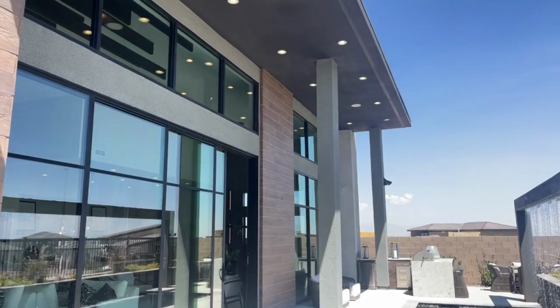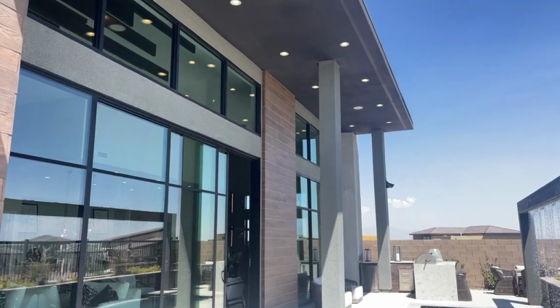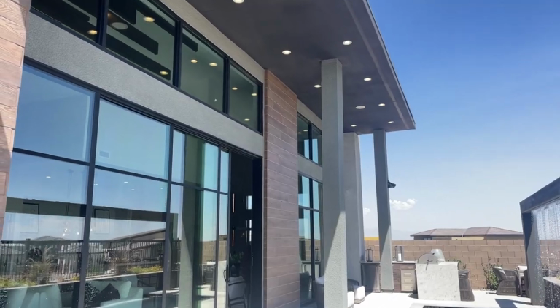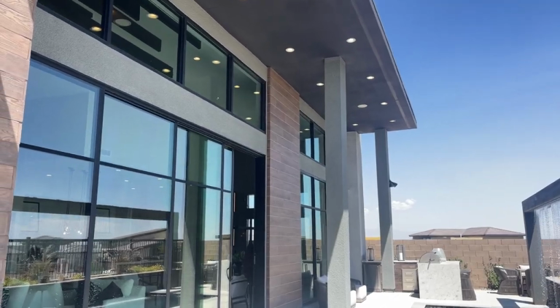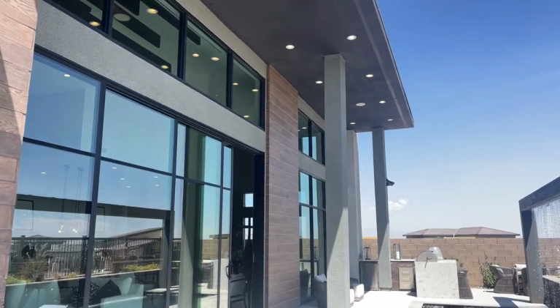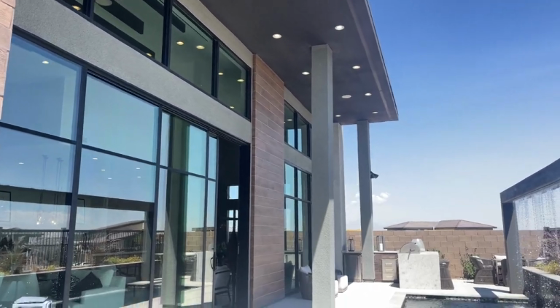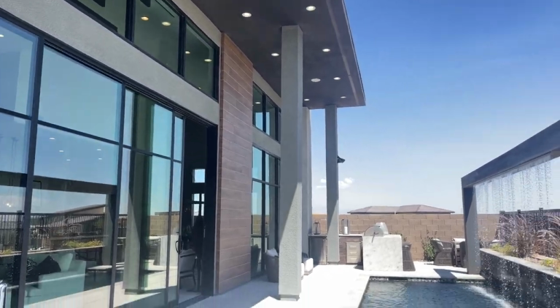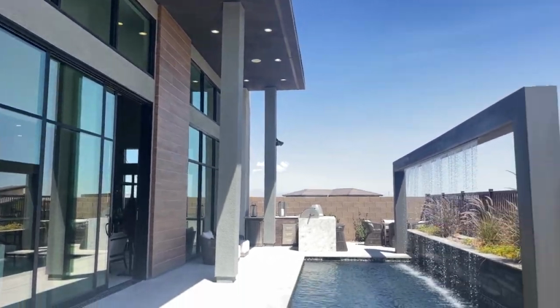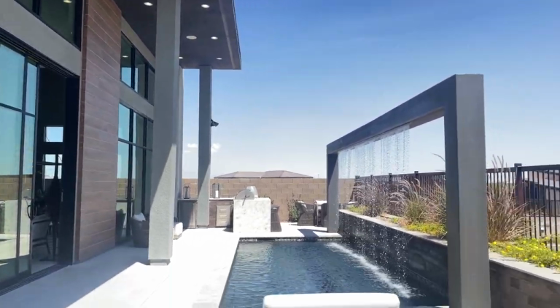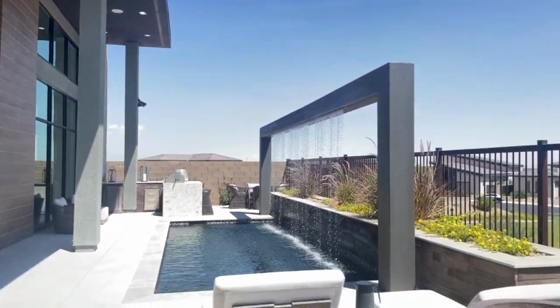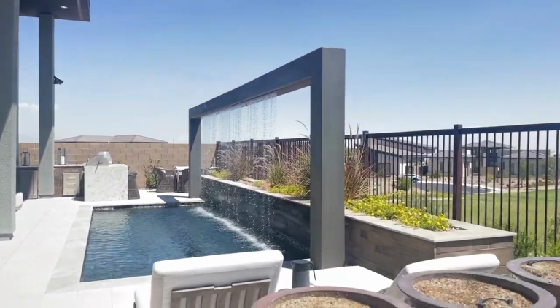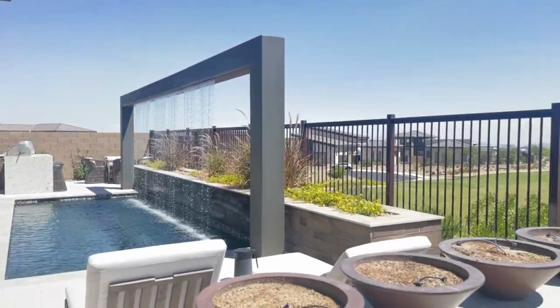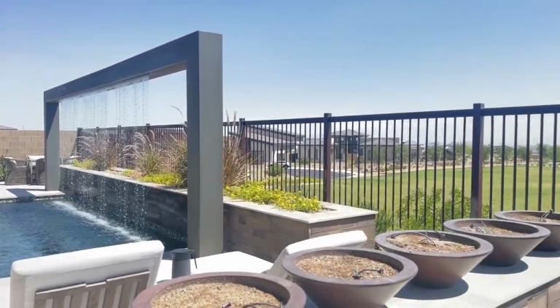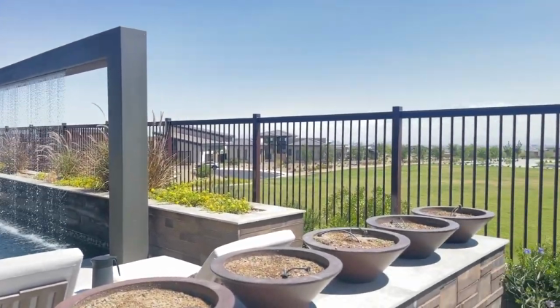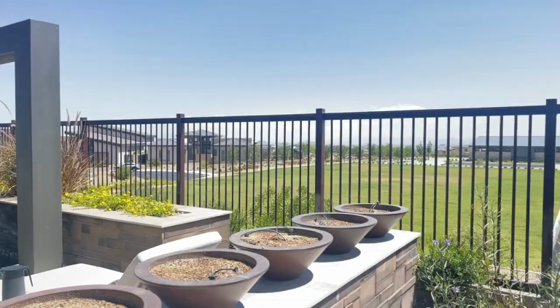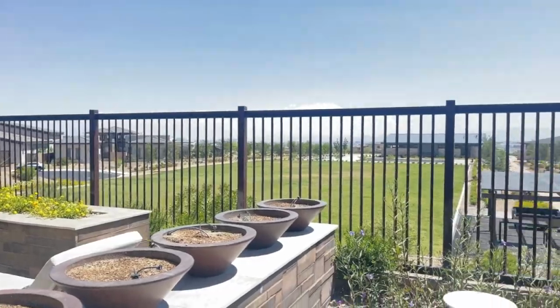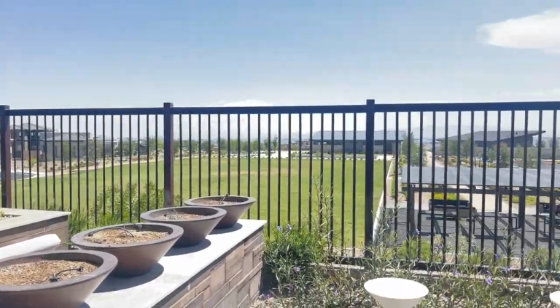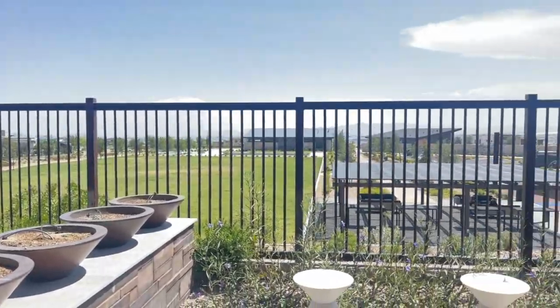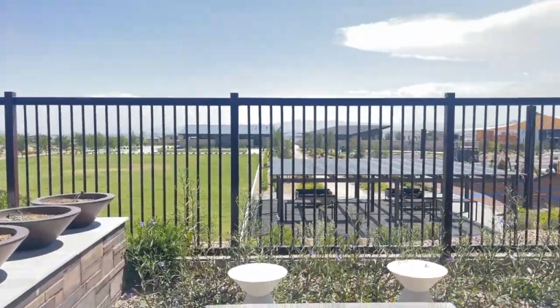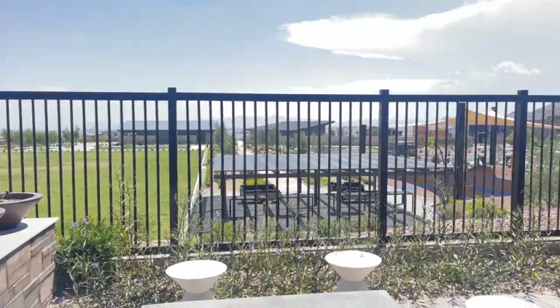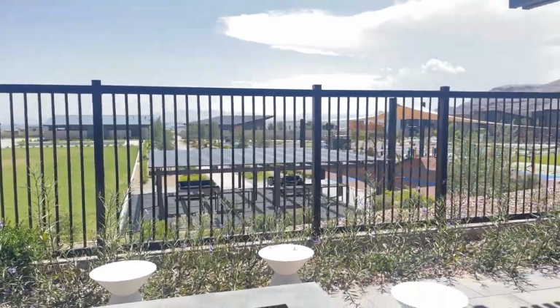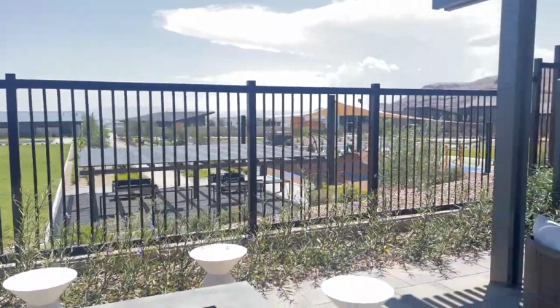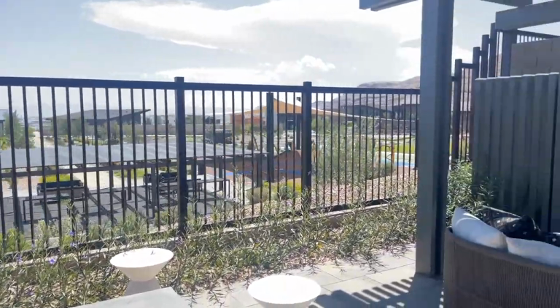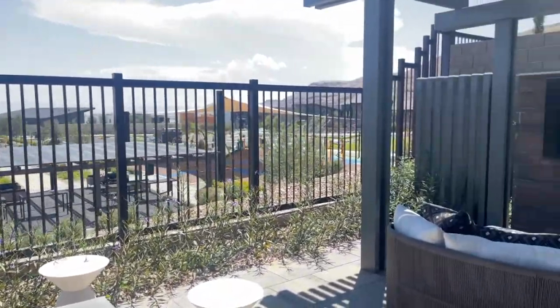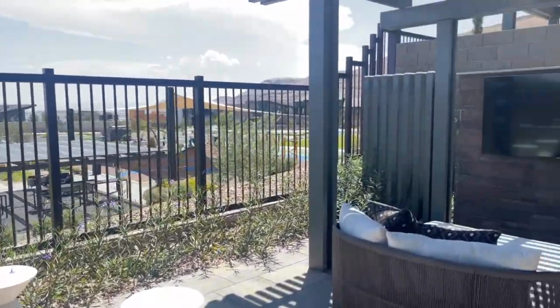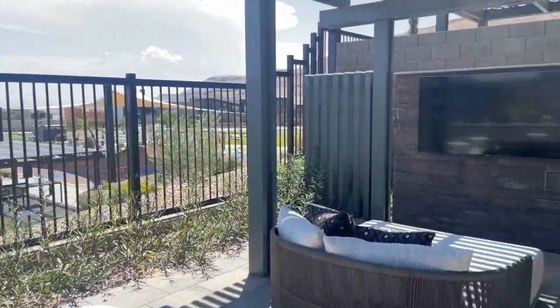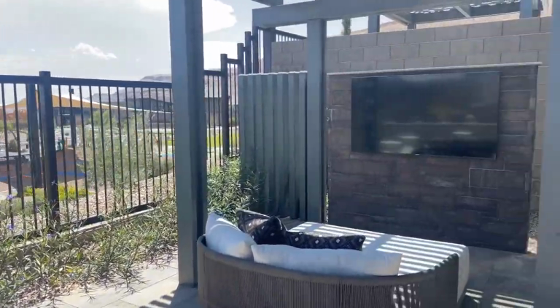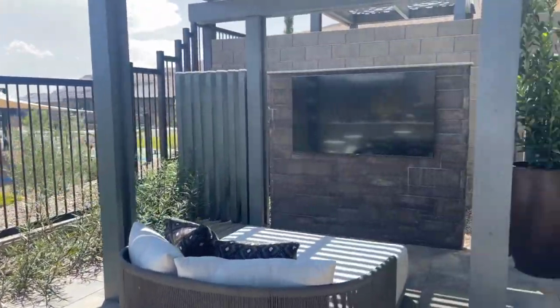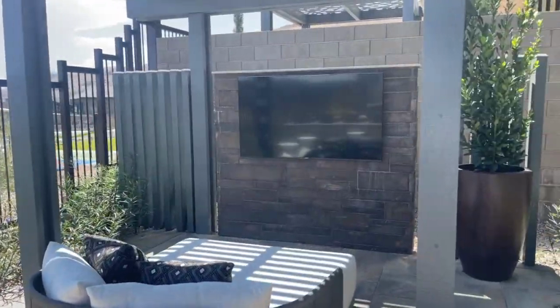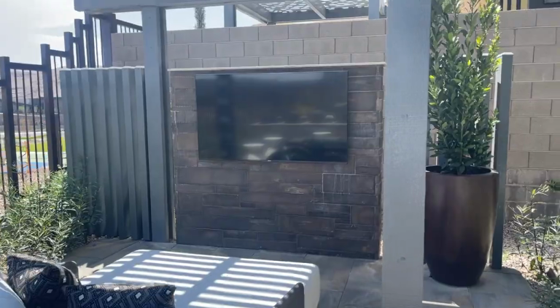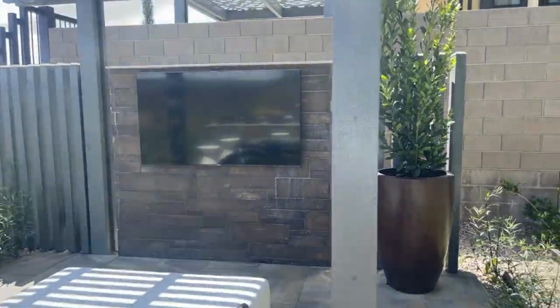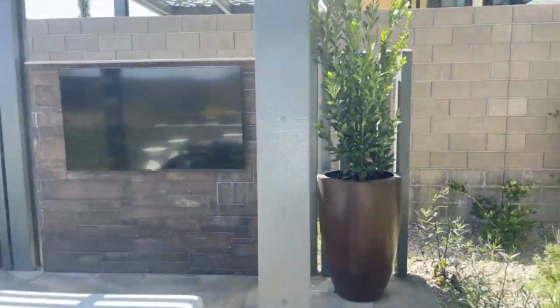Single story, 4,100 square foot plus house. Four bedrooms, three and a half baths, three-car garage. What more can you ask?